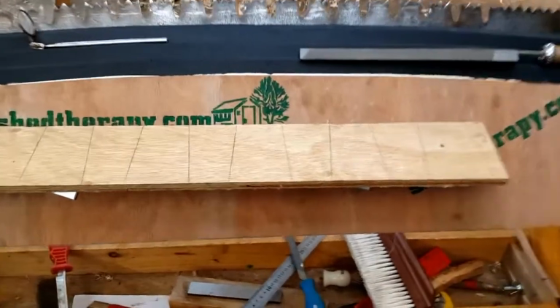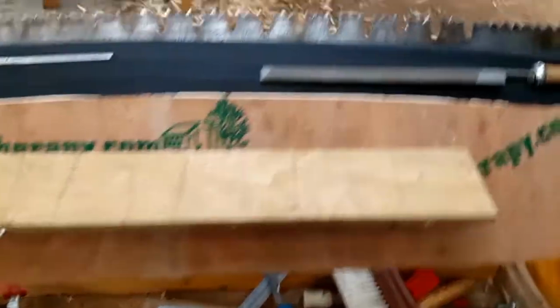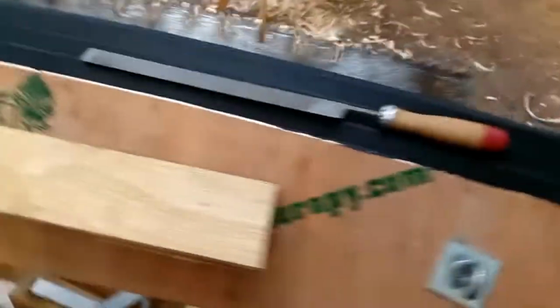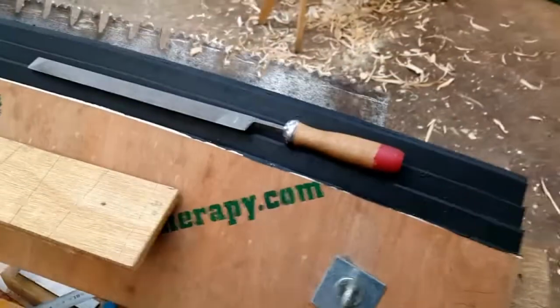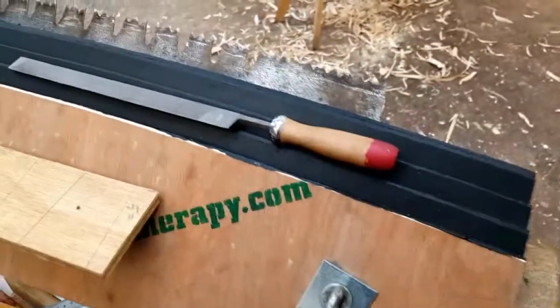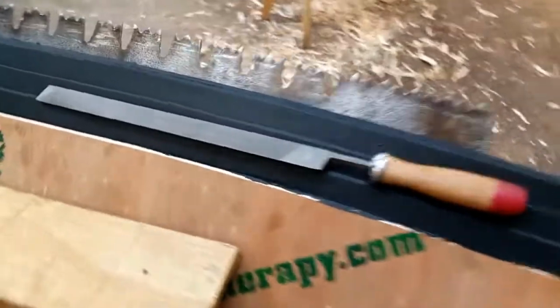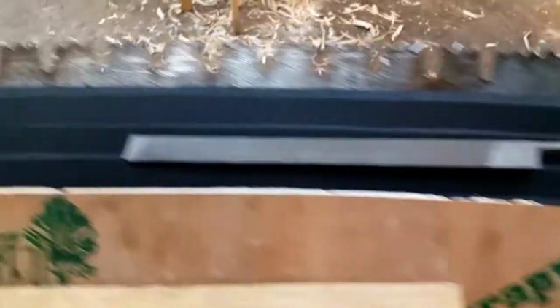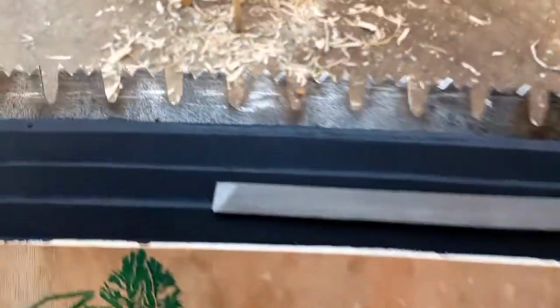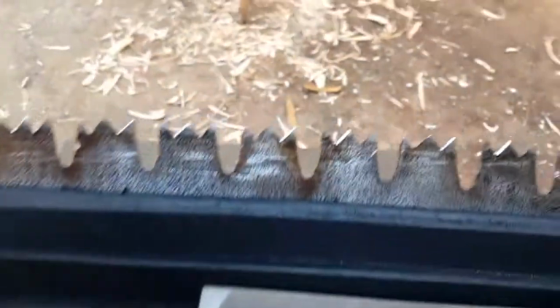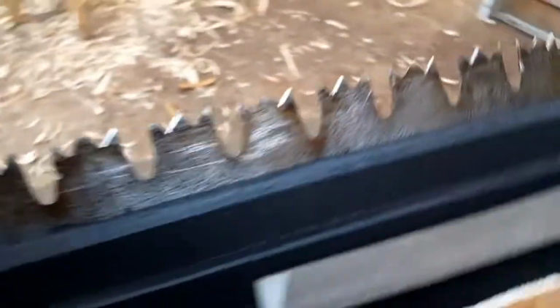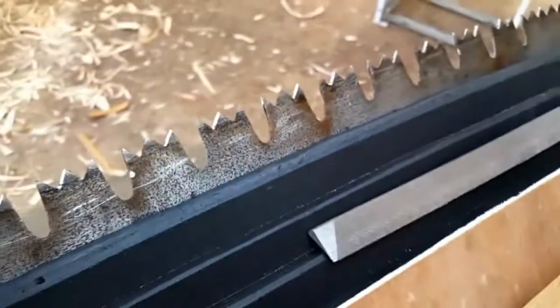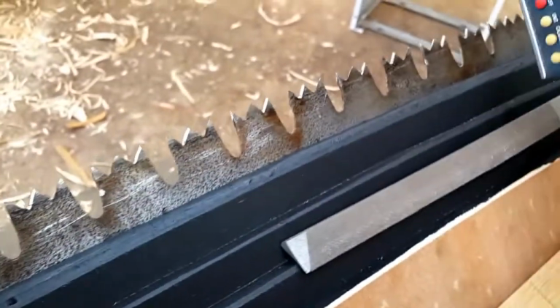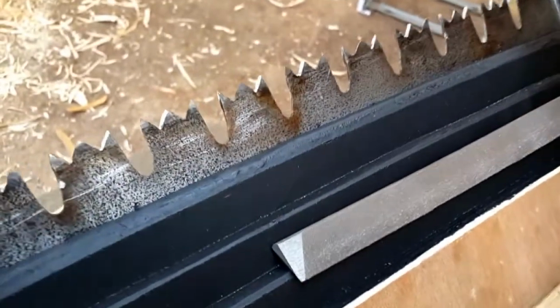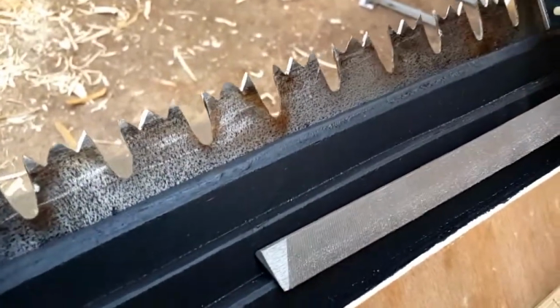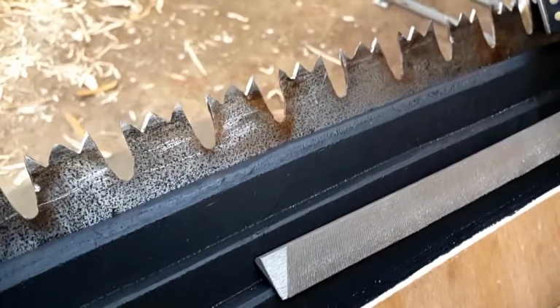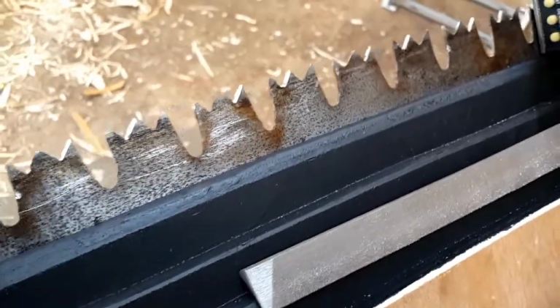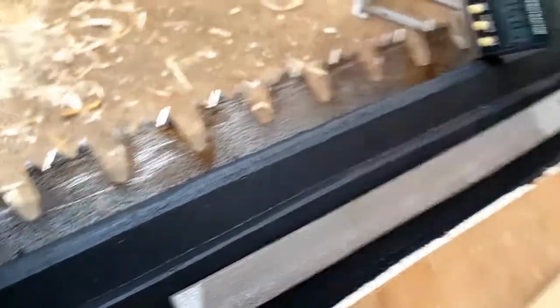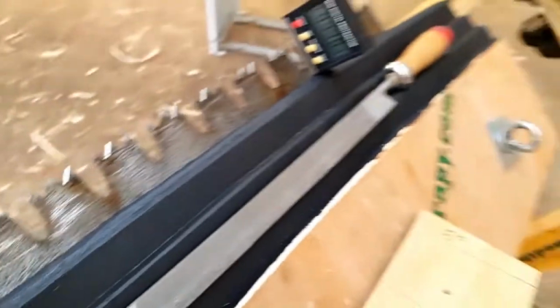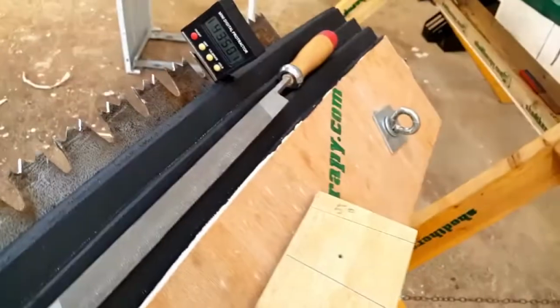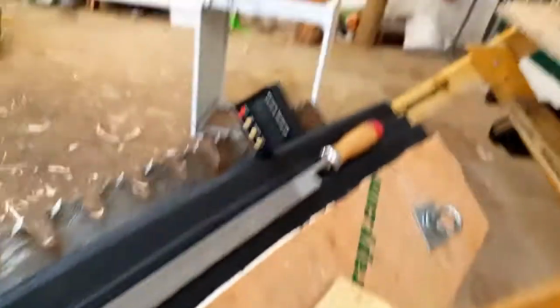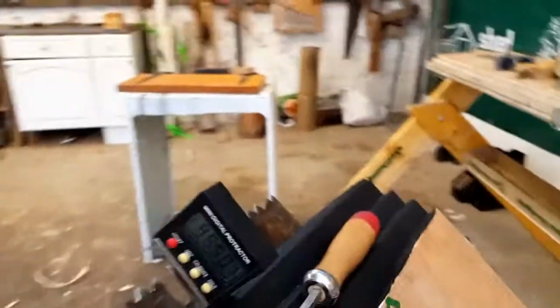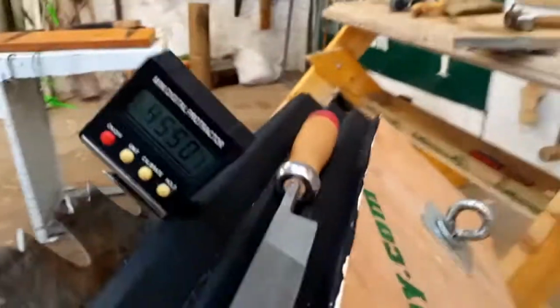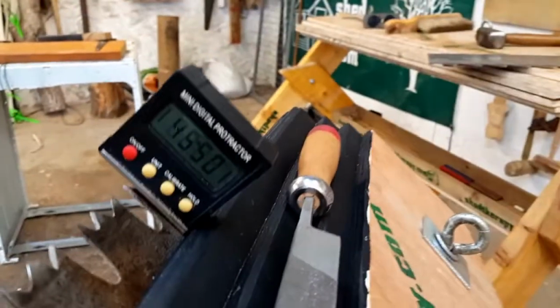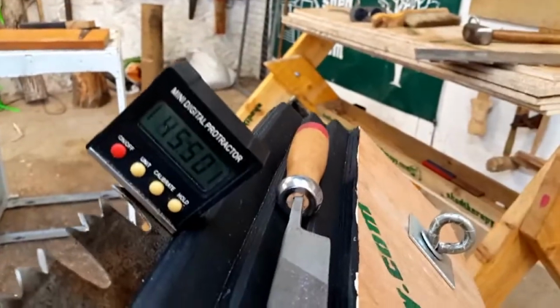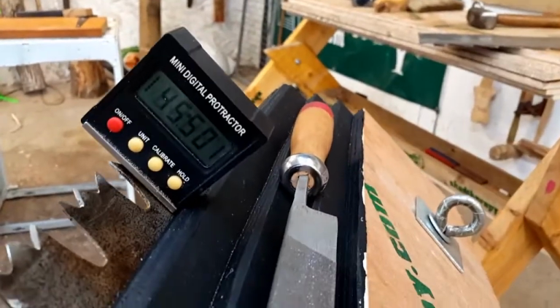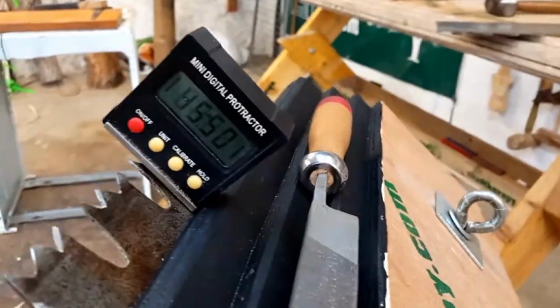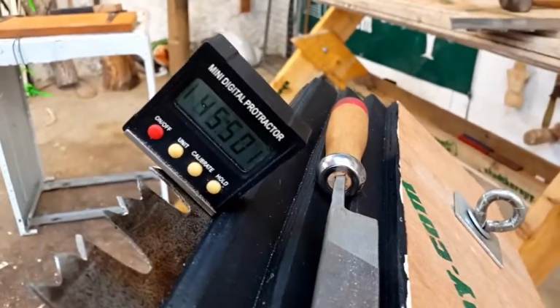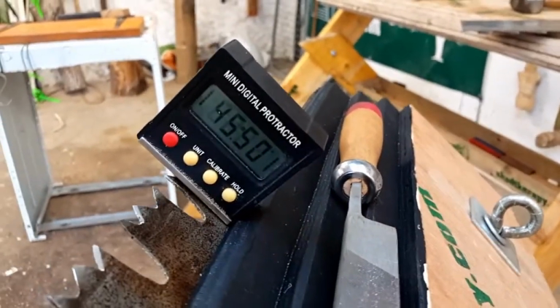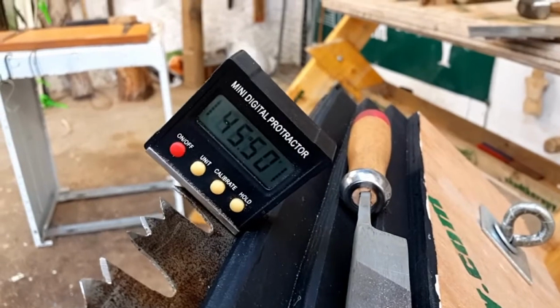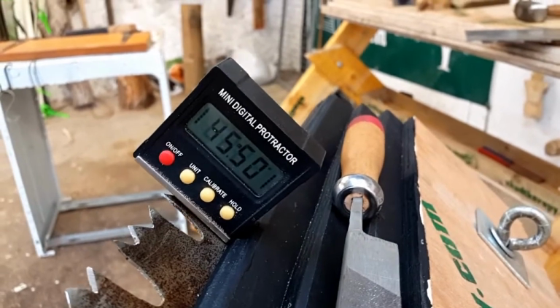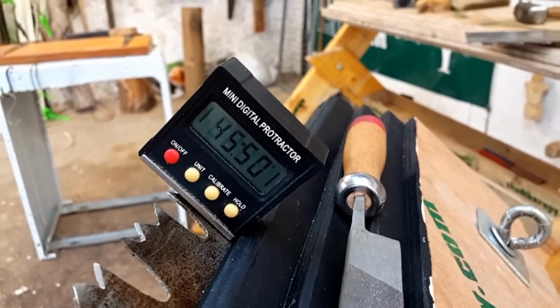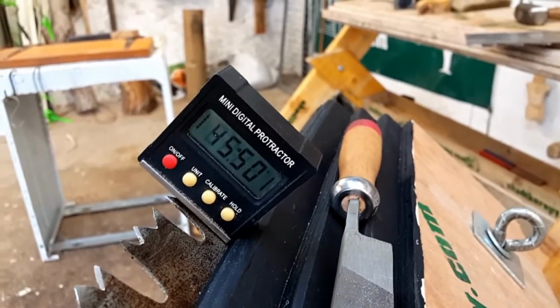The saw vise is sloping at the following angle: 45.5 degrees.